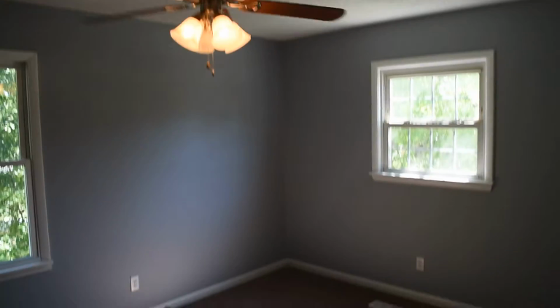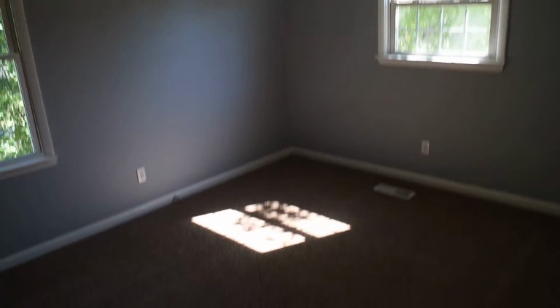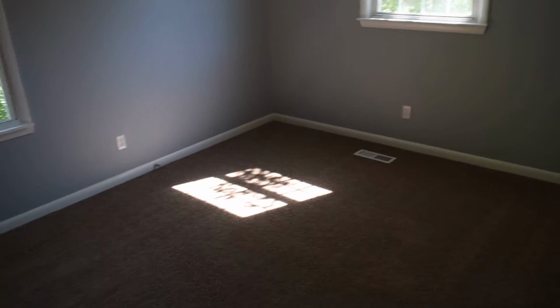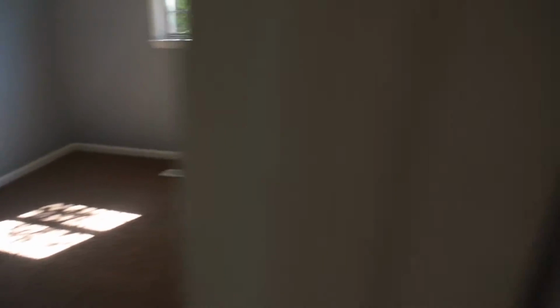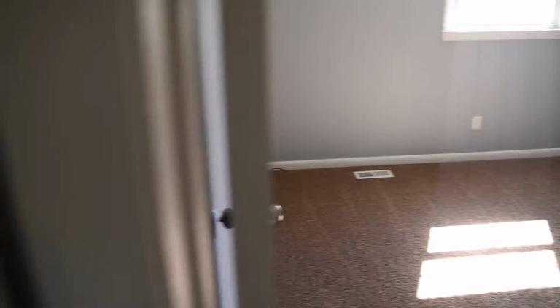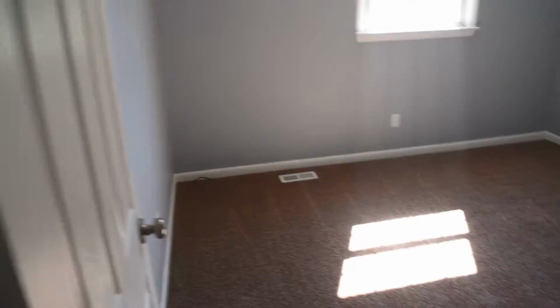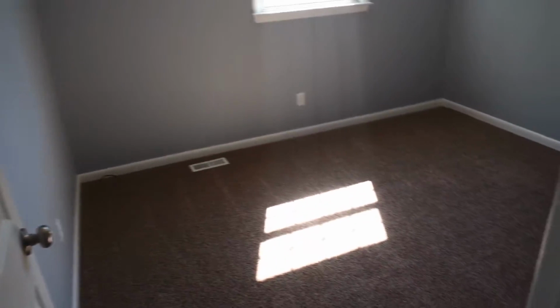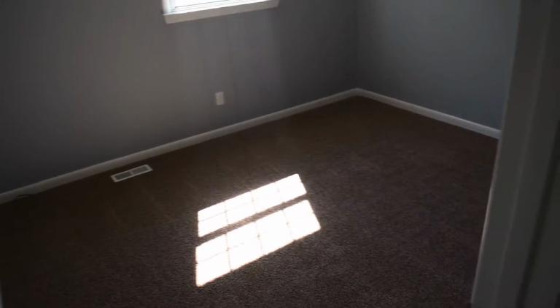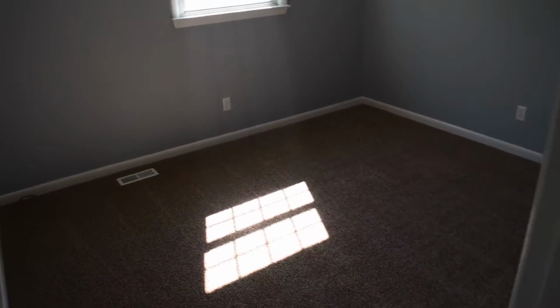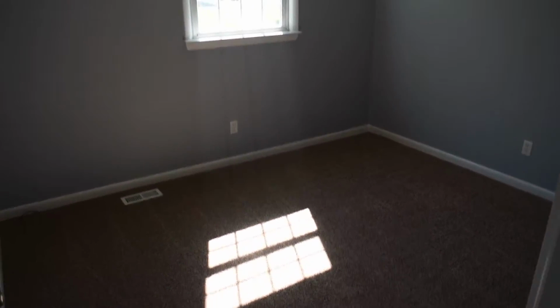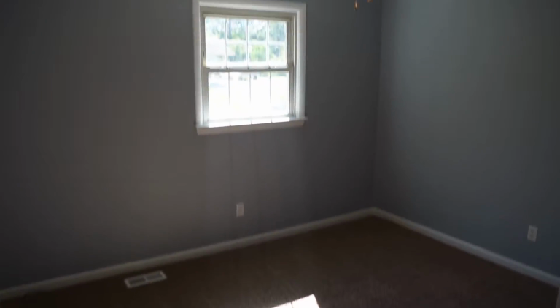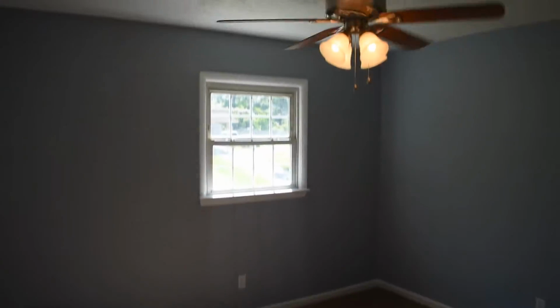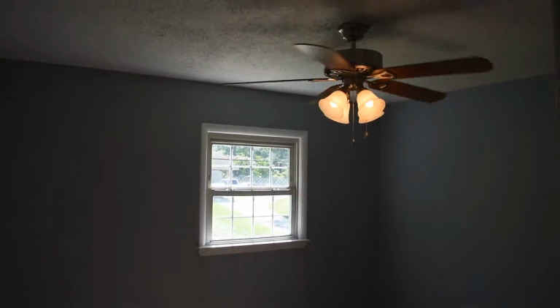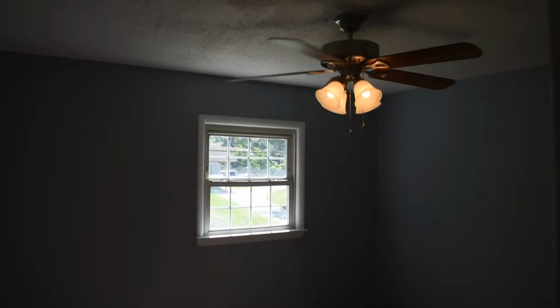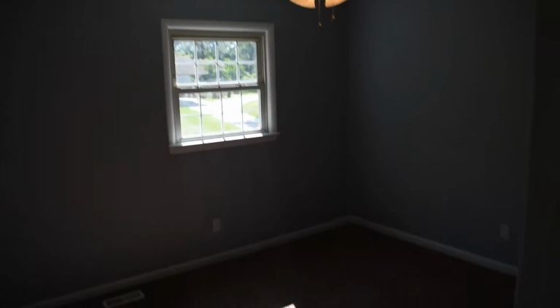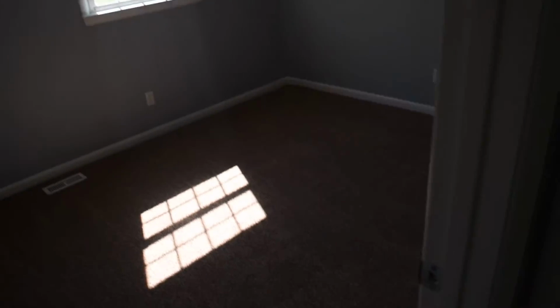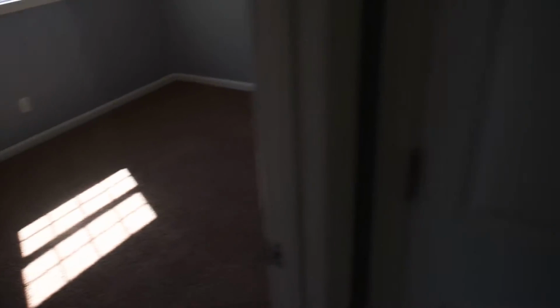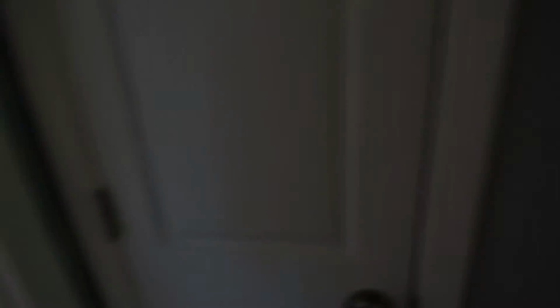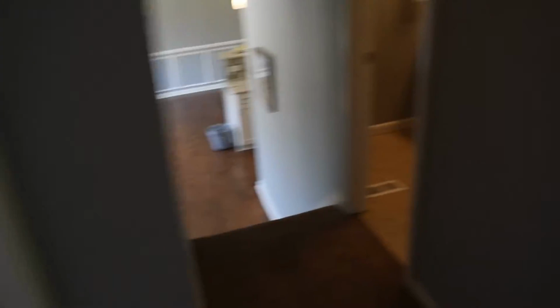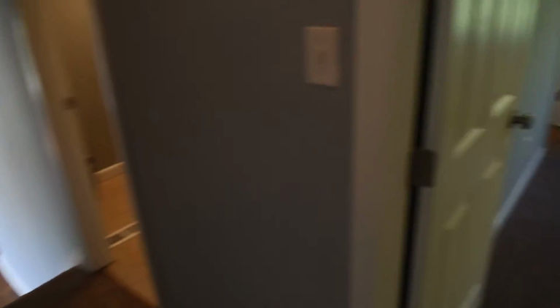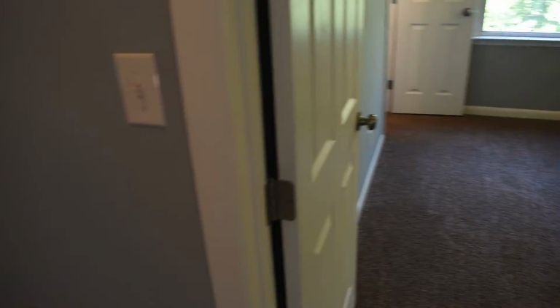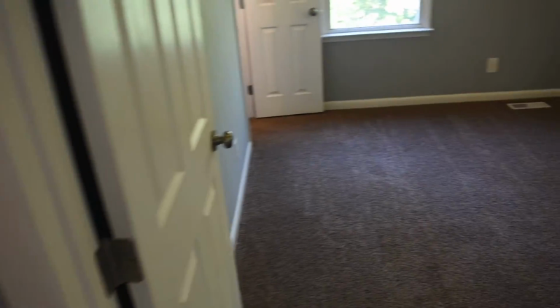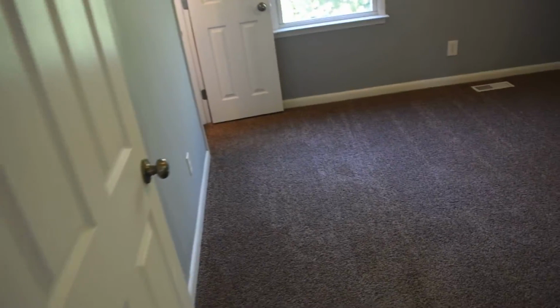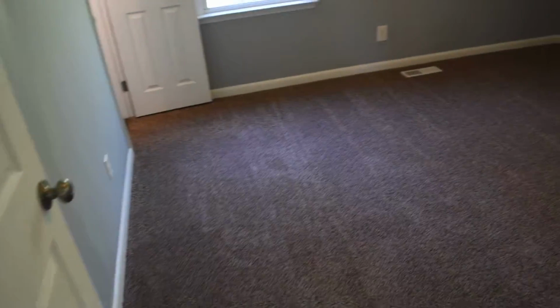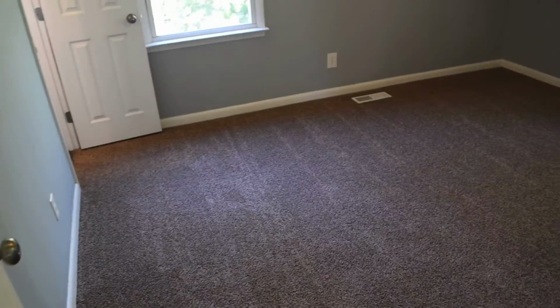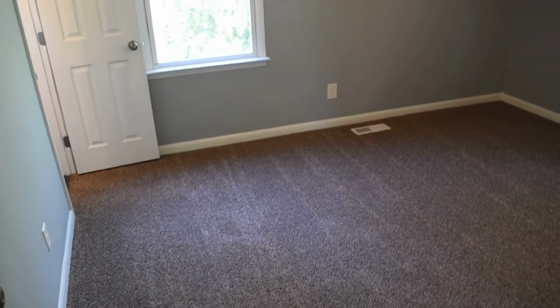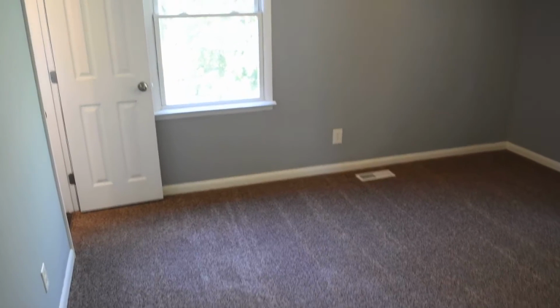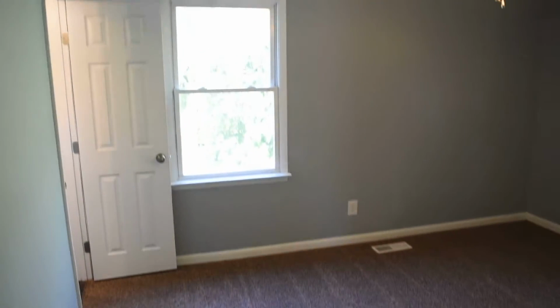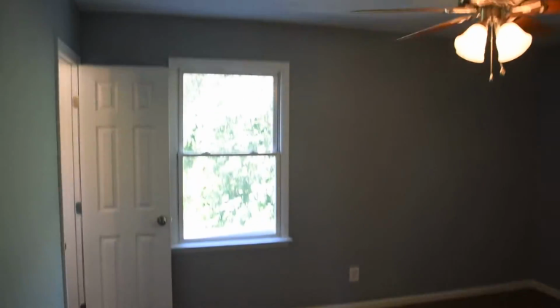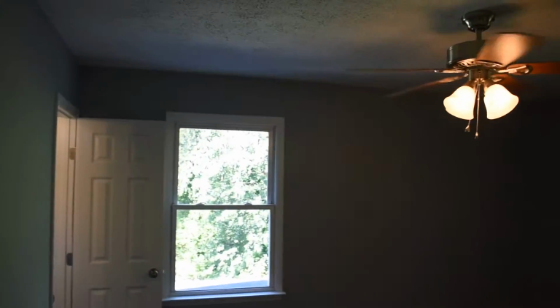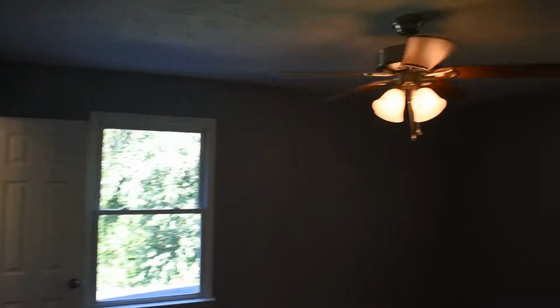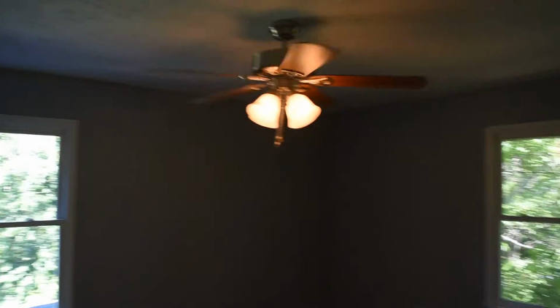Here's the first bedroom. Here's the second bedroom. And this is the master bedroom.